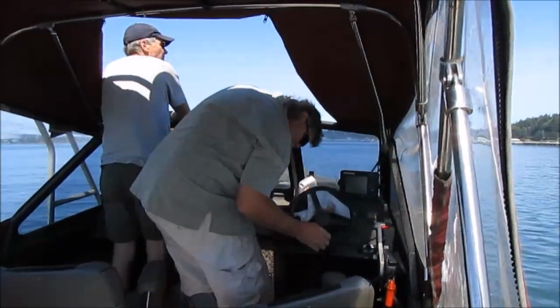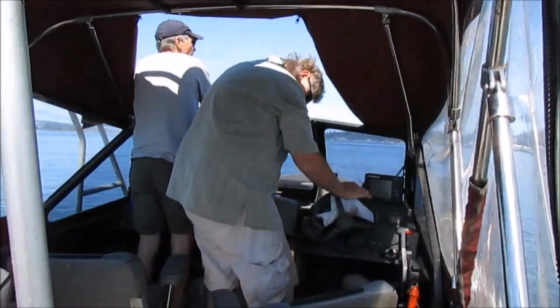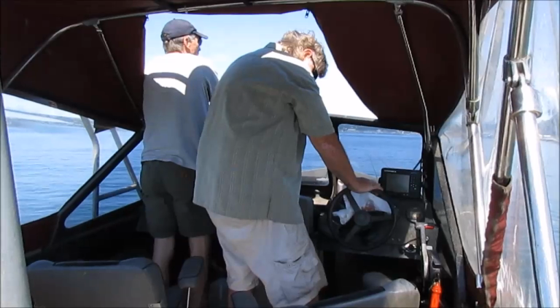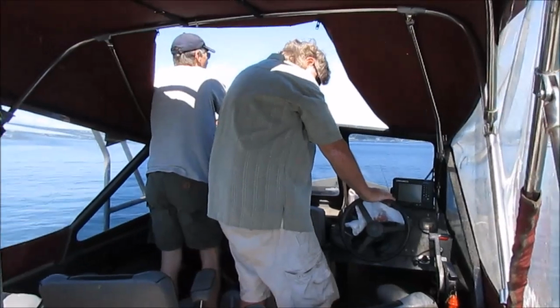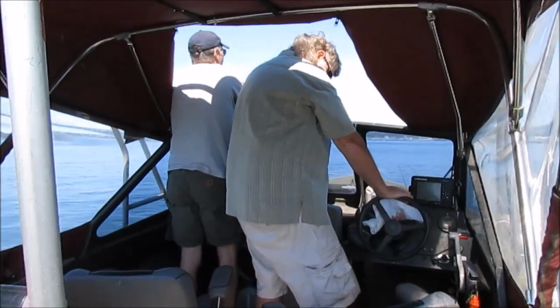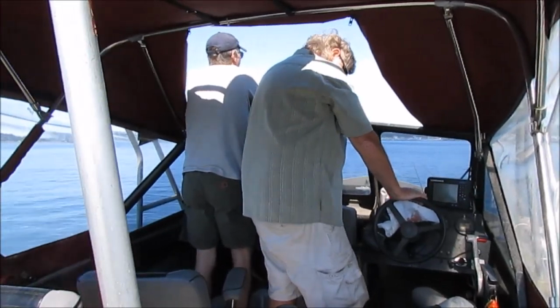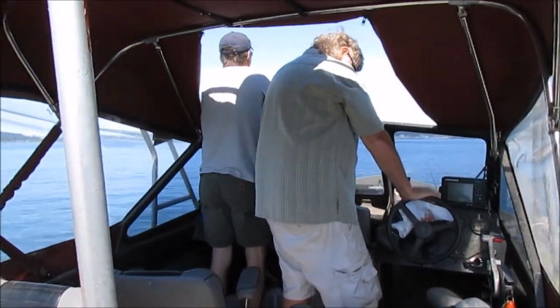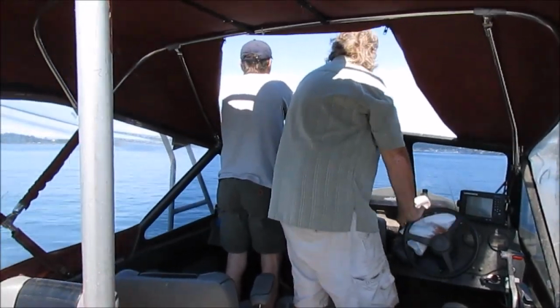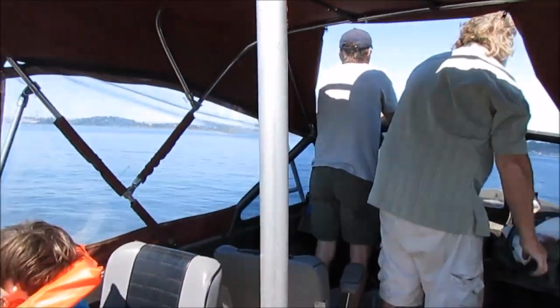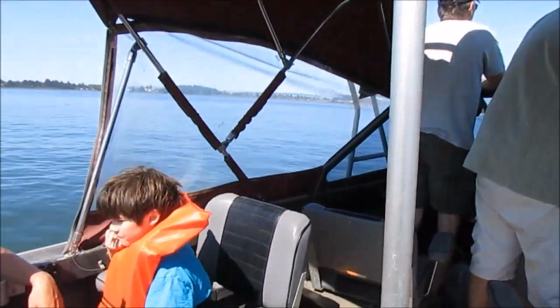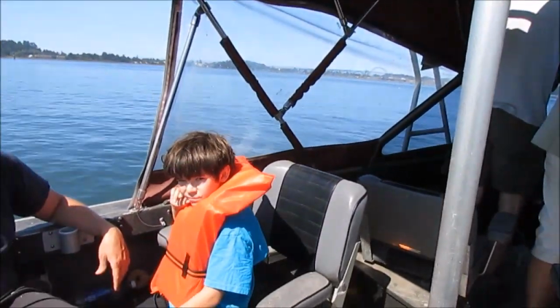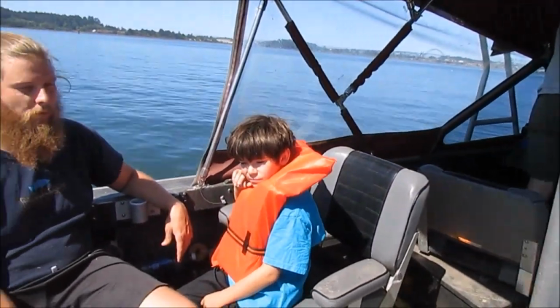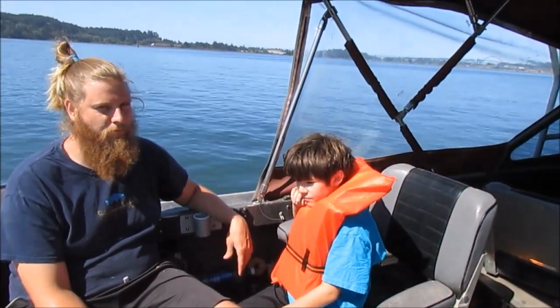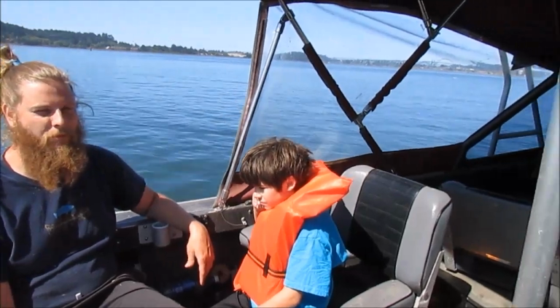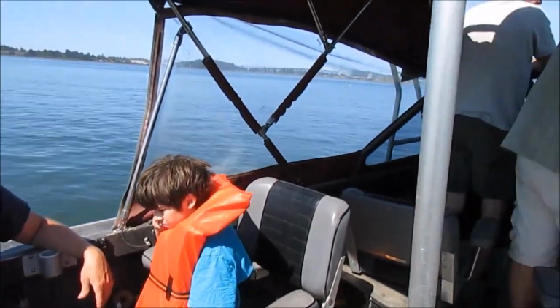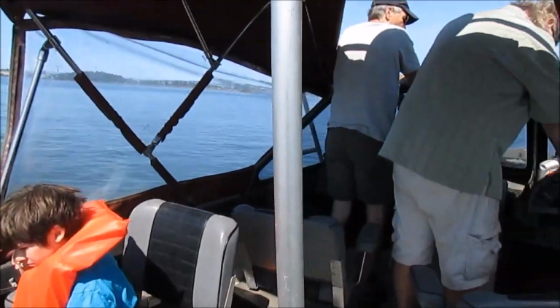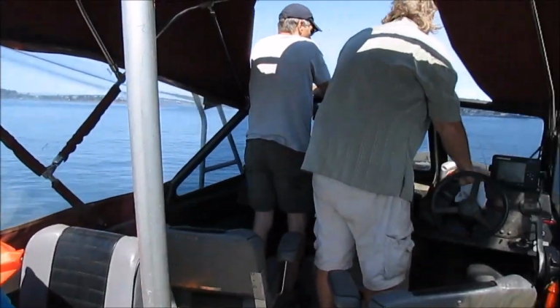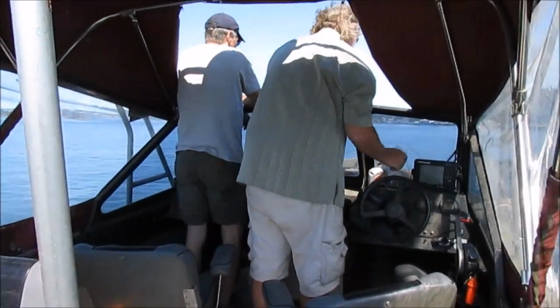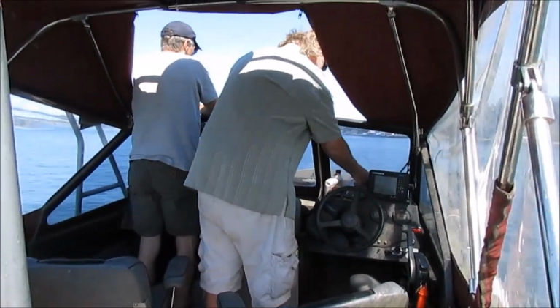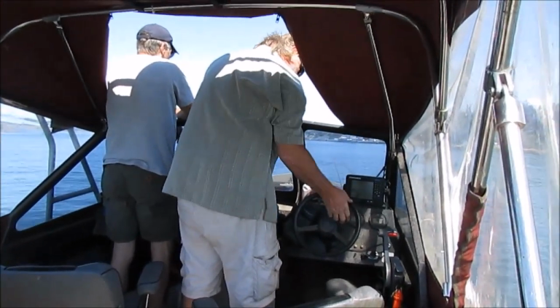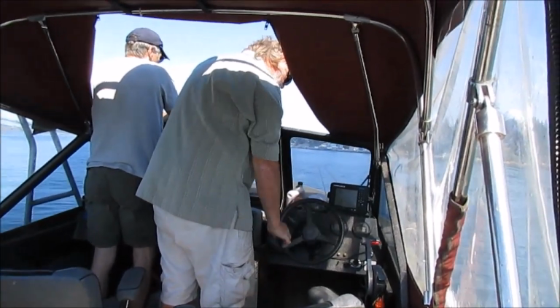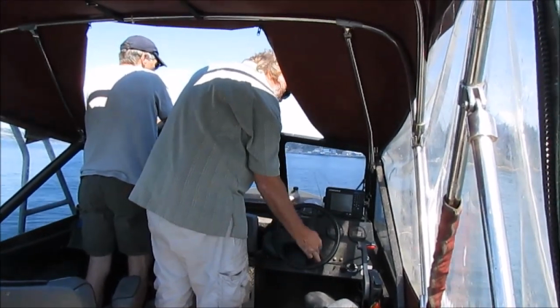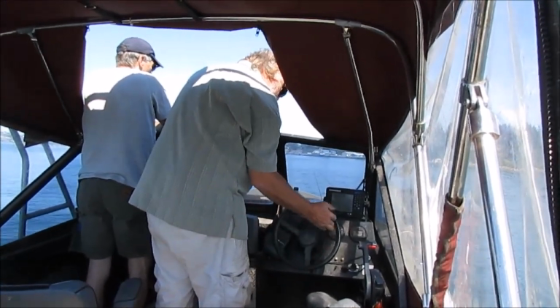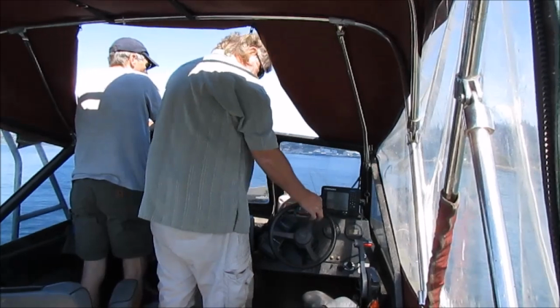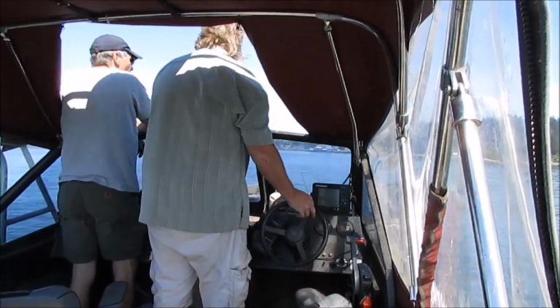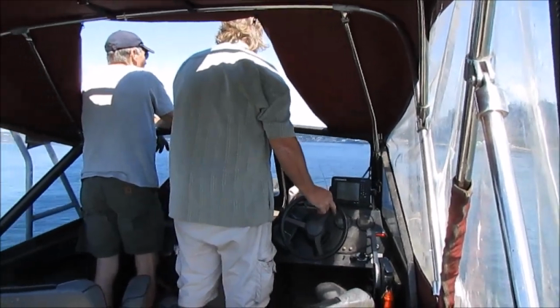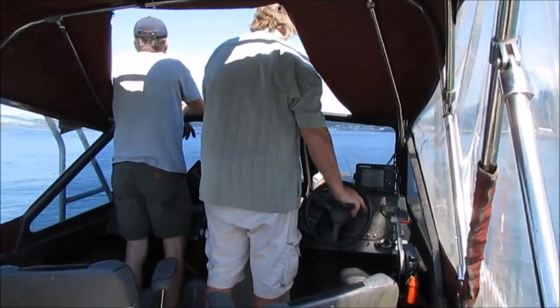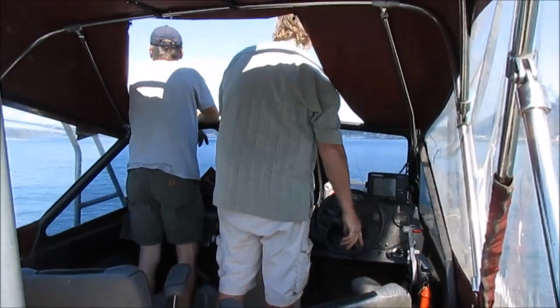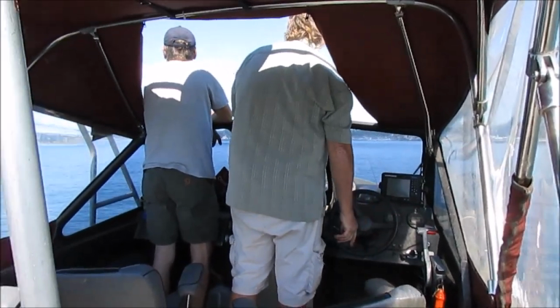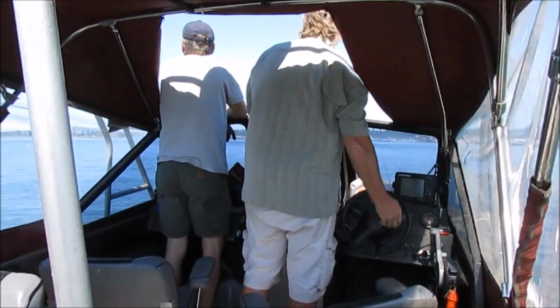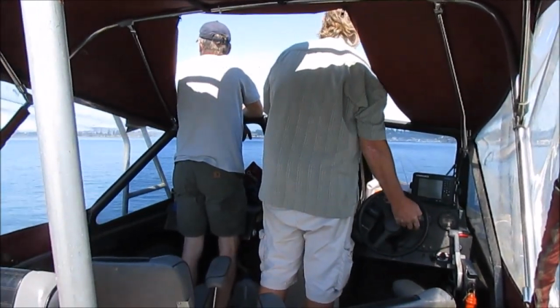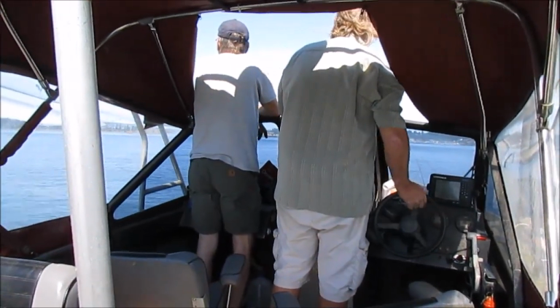So today we've got a crew of five — father-in-law and his buddy Duncan, my oldest boy and brother-in-law. So, potential for quite a few crabs, hopefully. We can get 60 of them if we limit, but we'll see. We're getting ready to do our first pull.